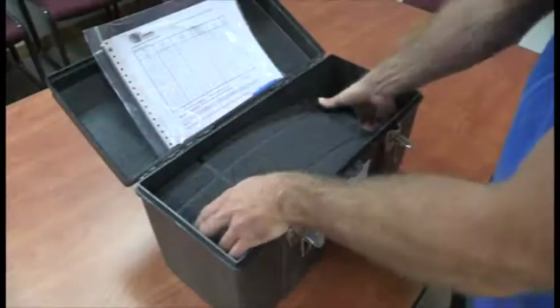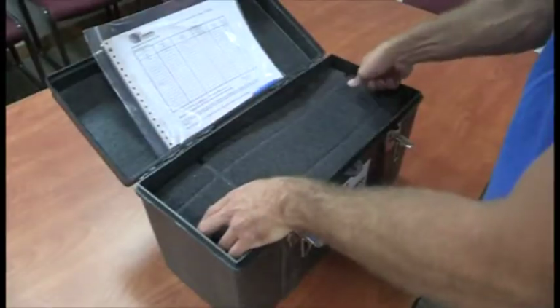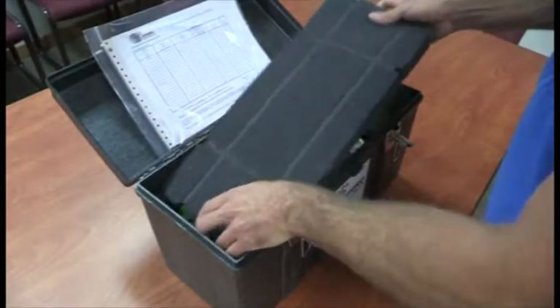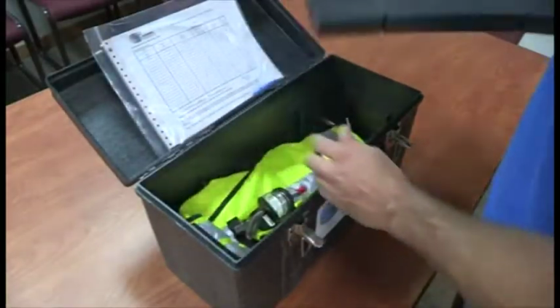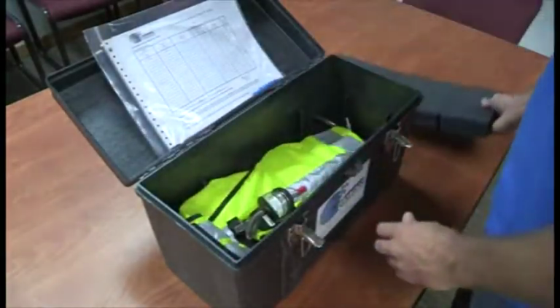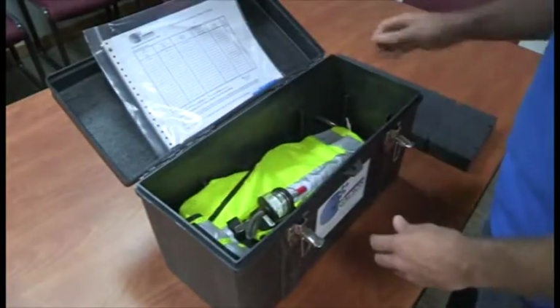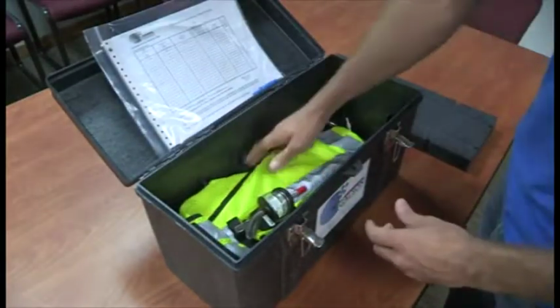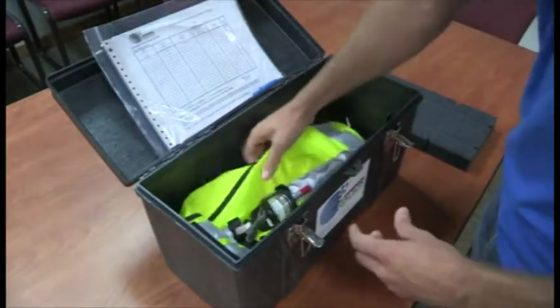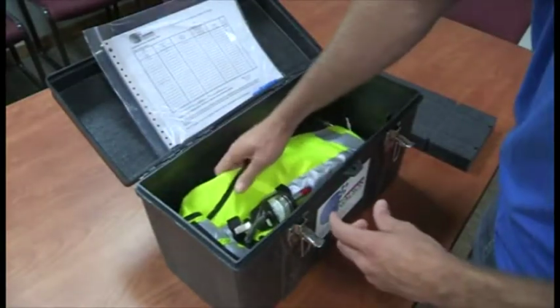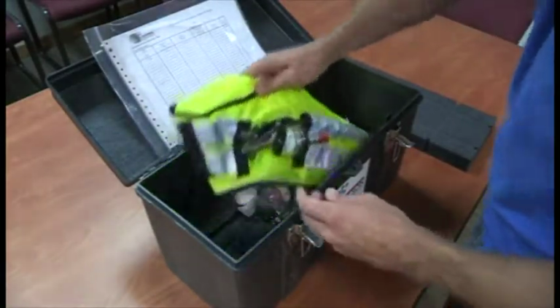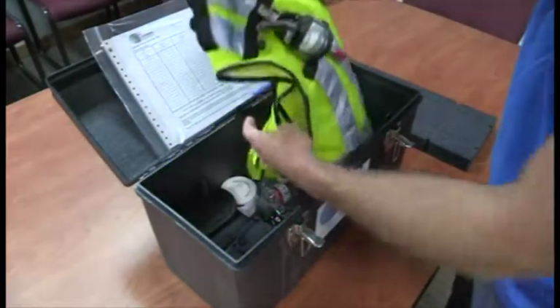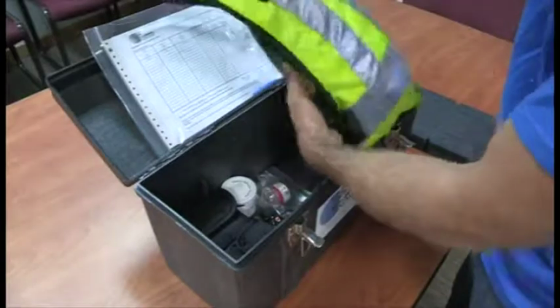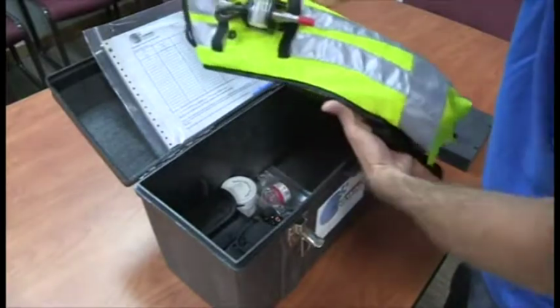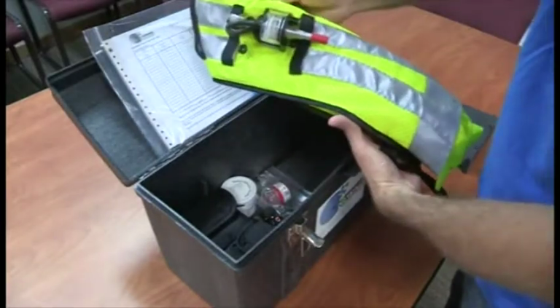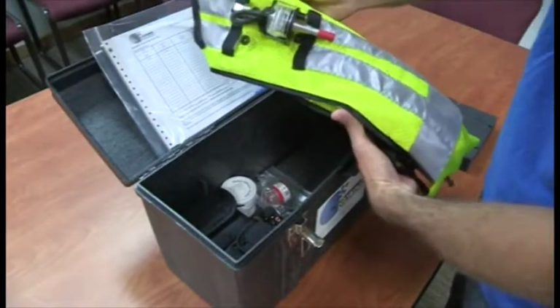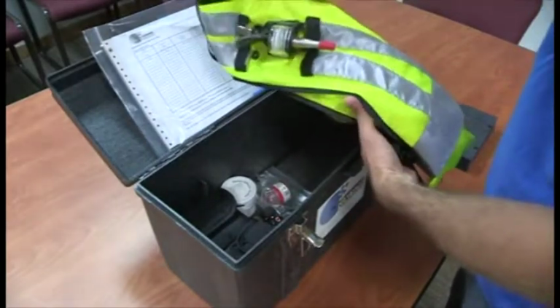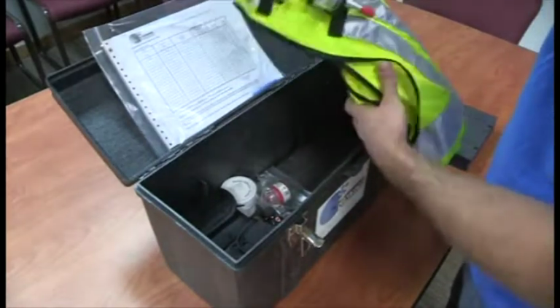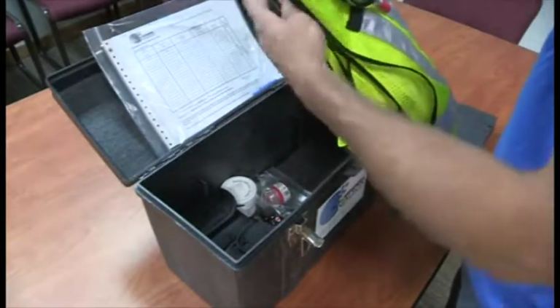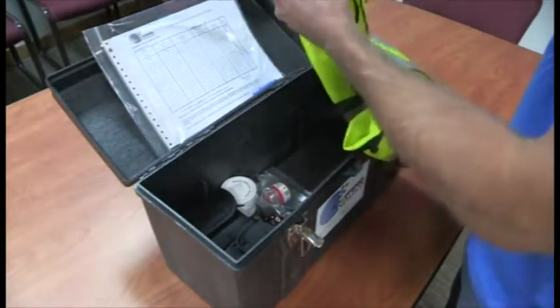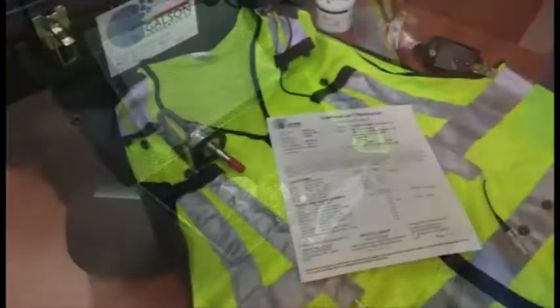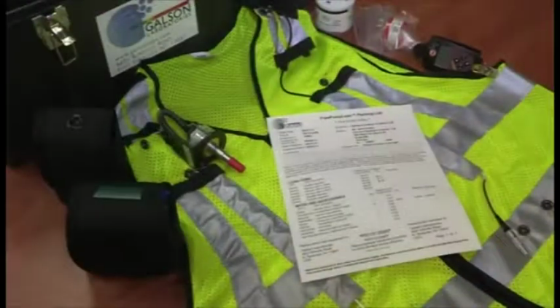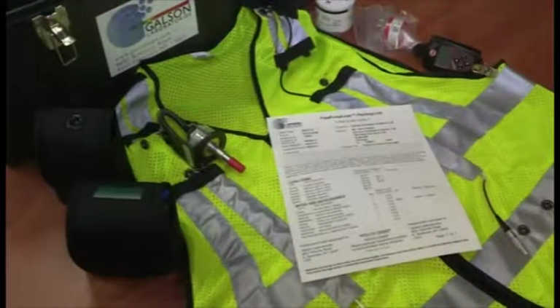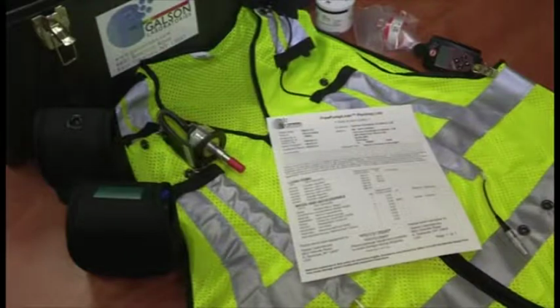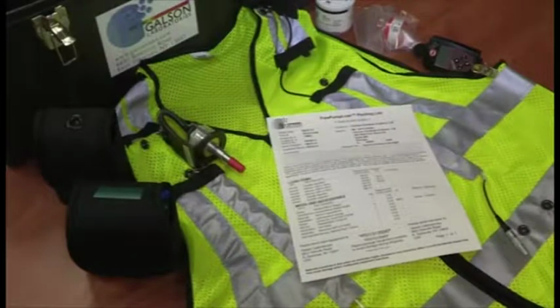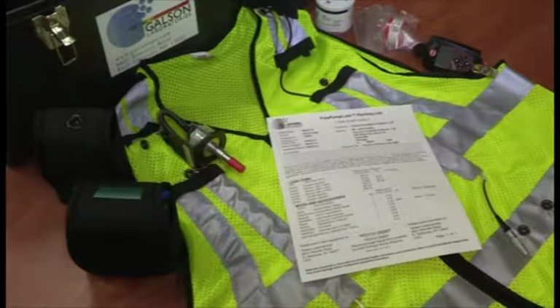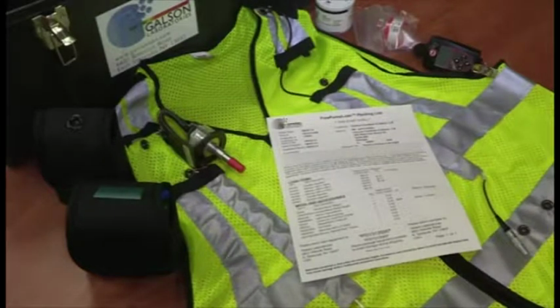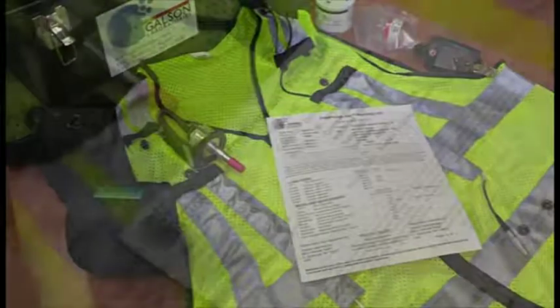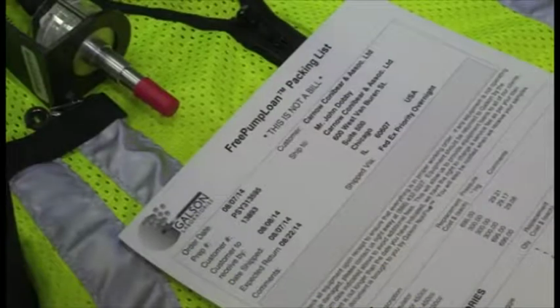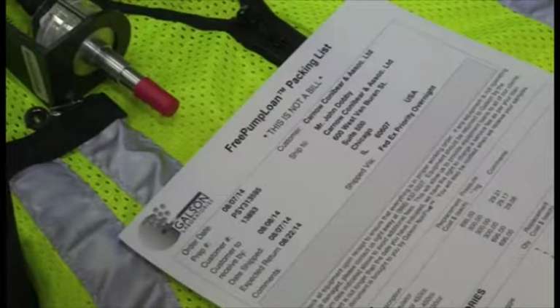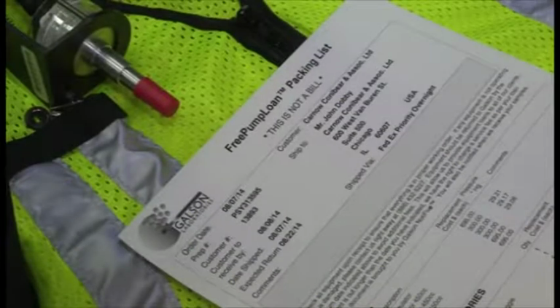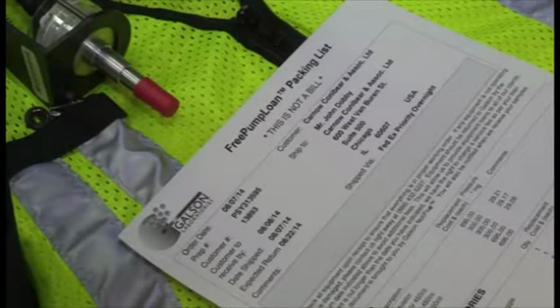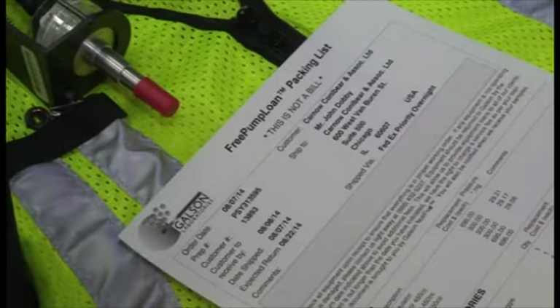Unpack the vest and all equipment, keeping all shipping containers and packing material. These will be used to repack and ship everything back to the laboratory. Confirm you have all media and materials requested for your sampling event using the packing list provided.